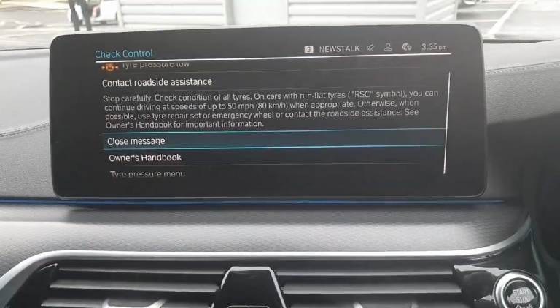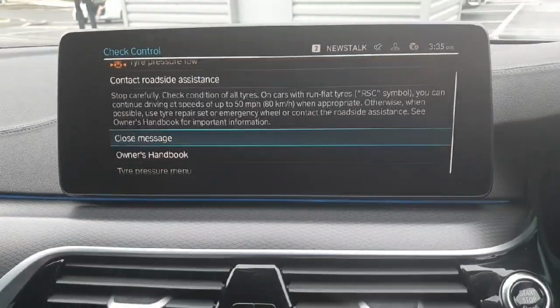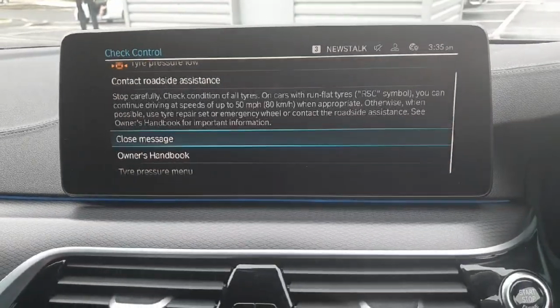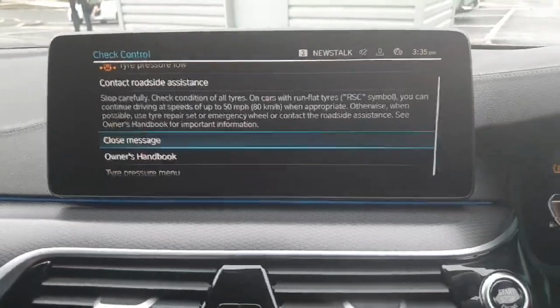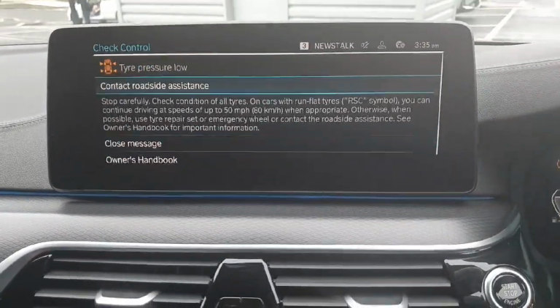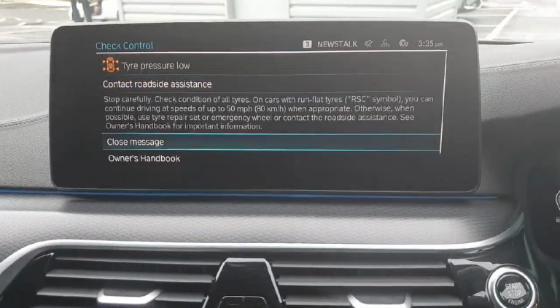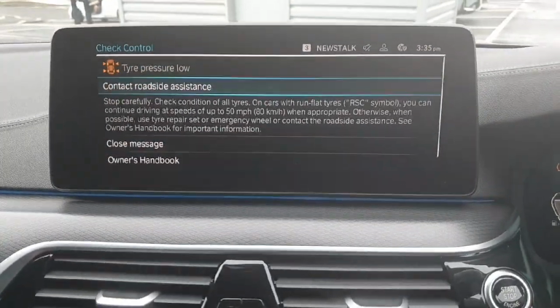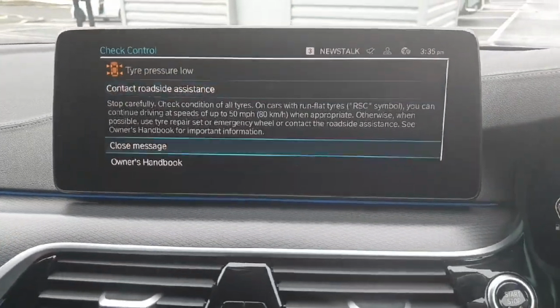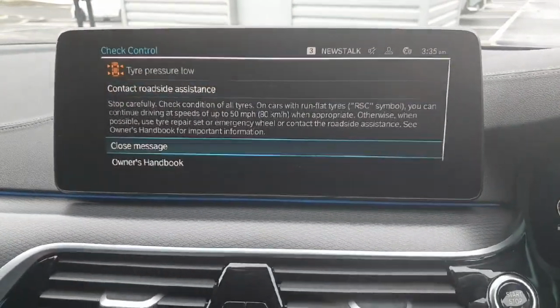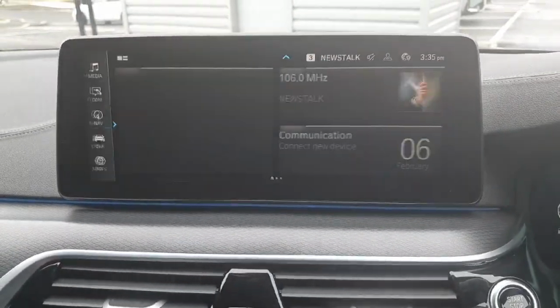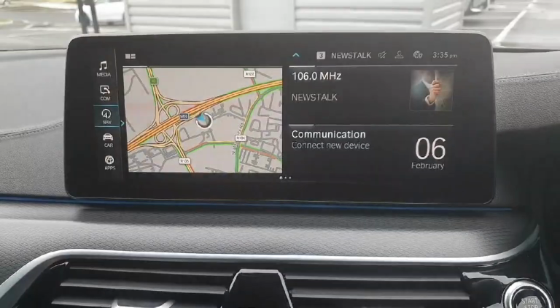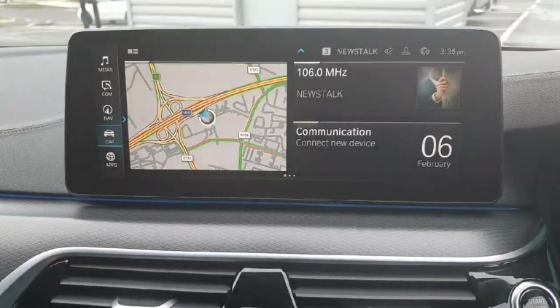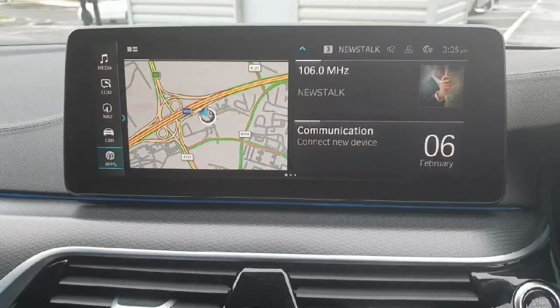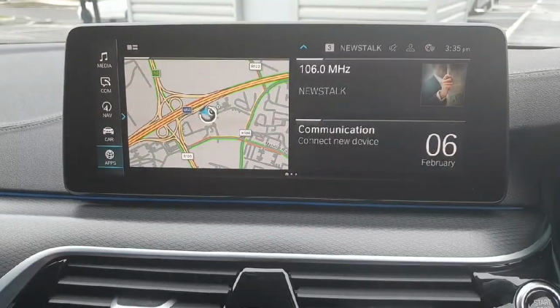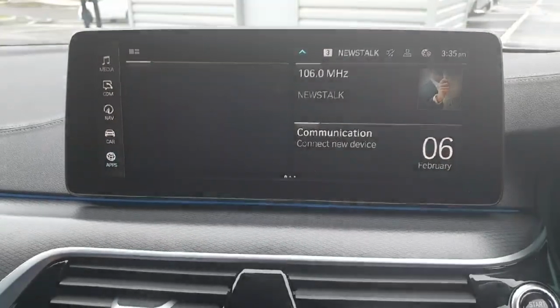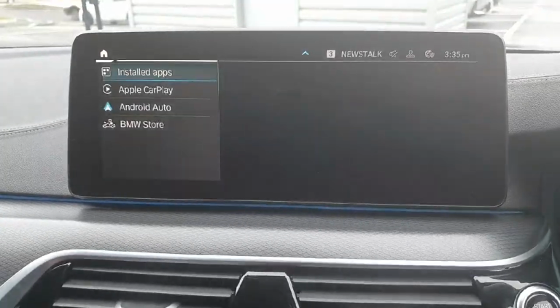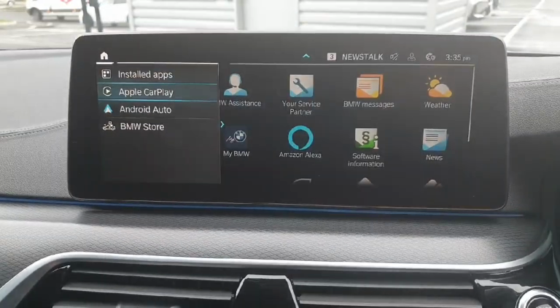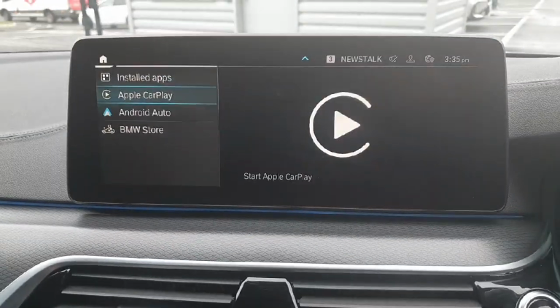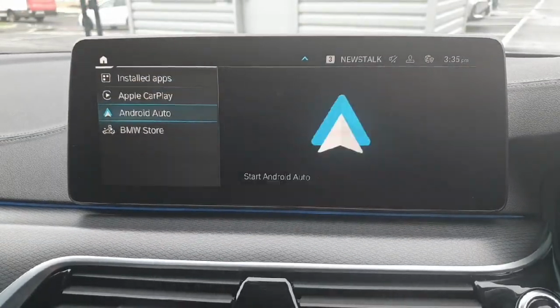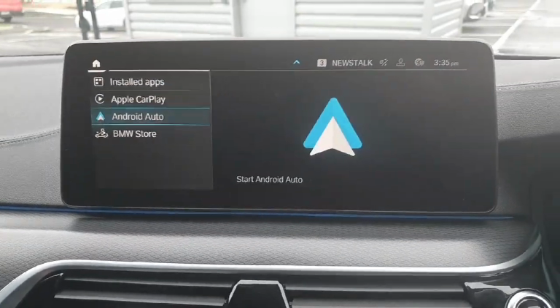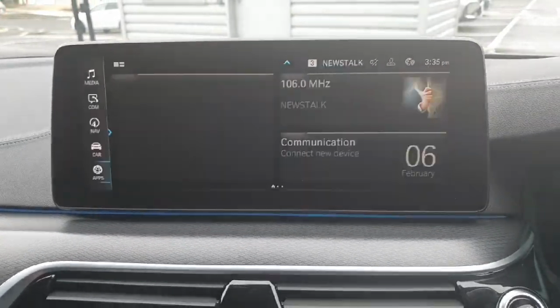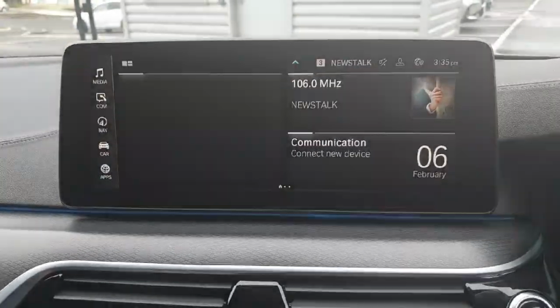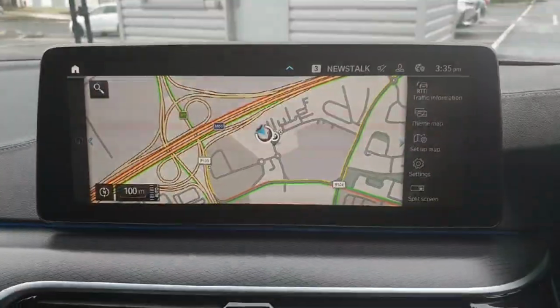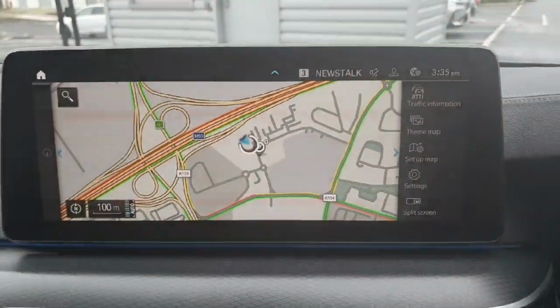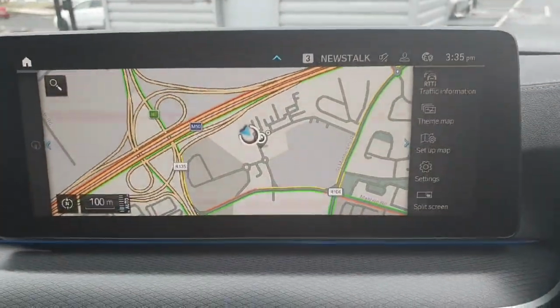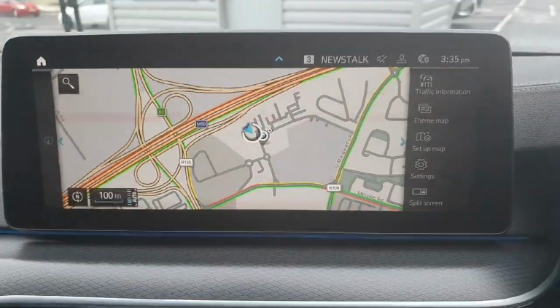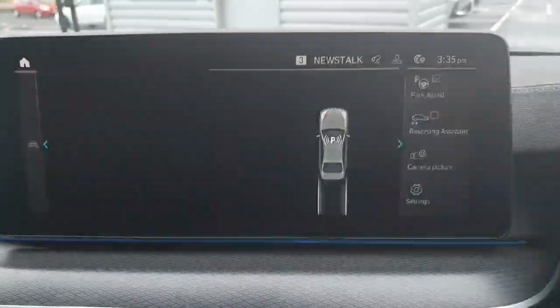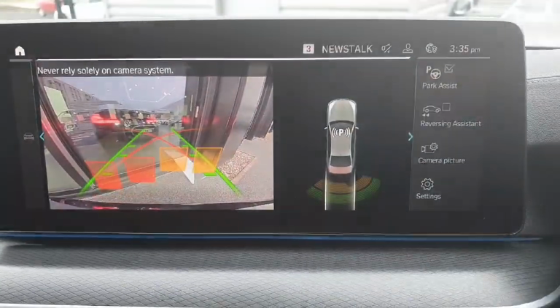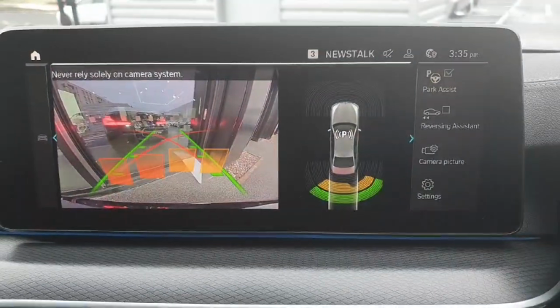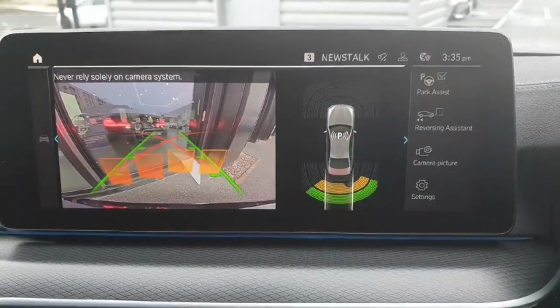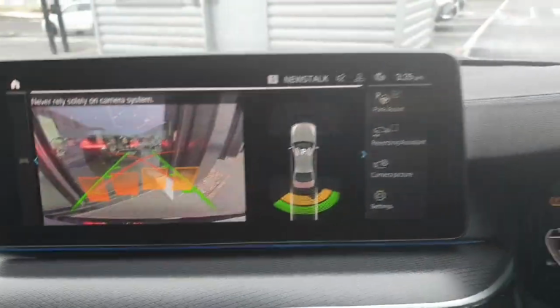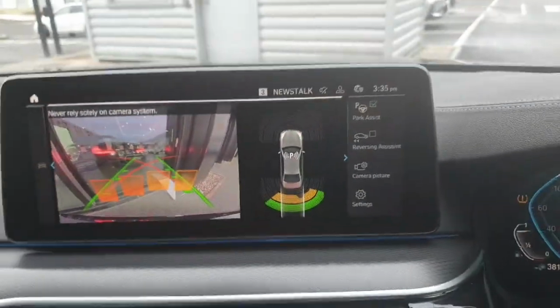When turned on, we have Apple CarPlay and Android Auto on it and we also have maps and a reverse camera and sensors.